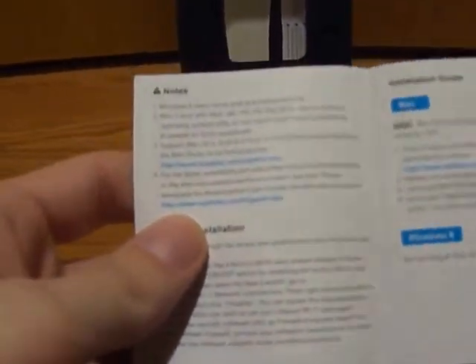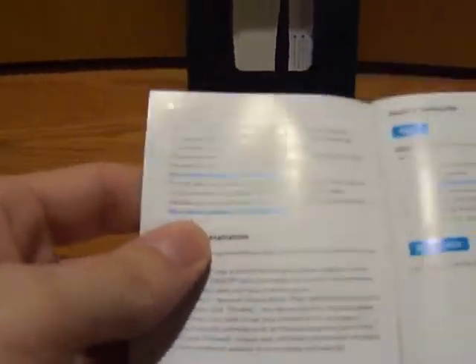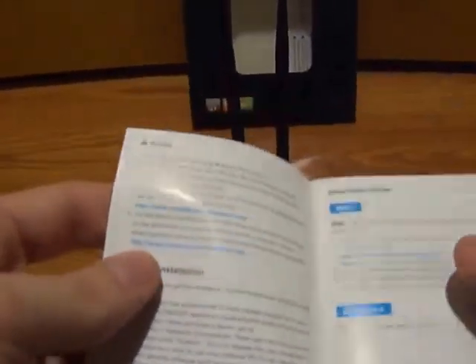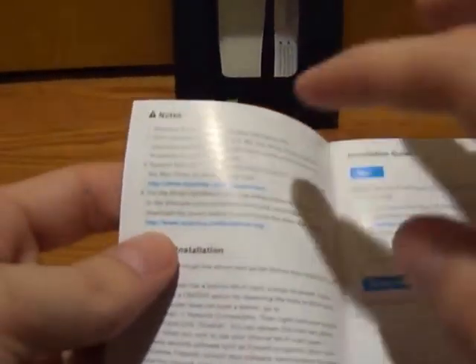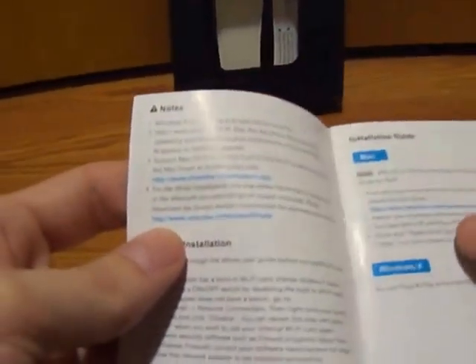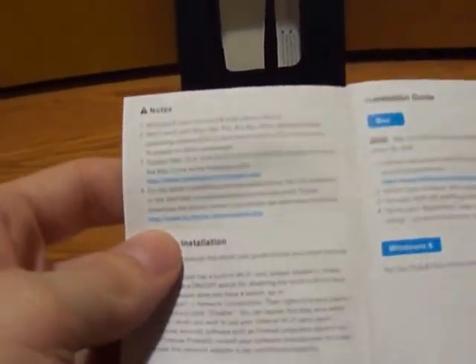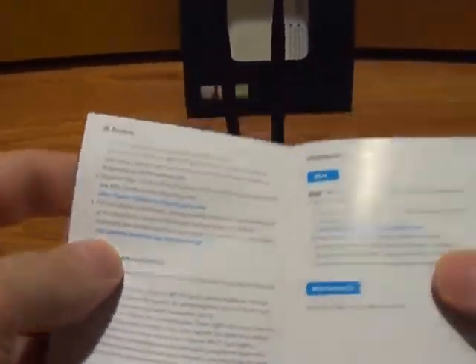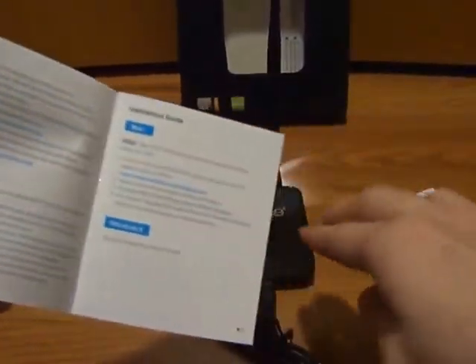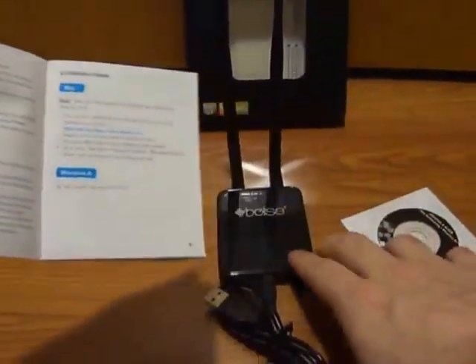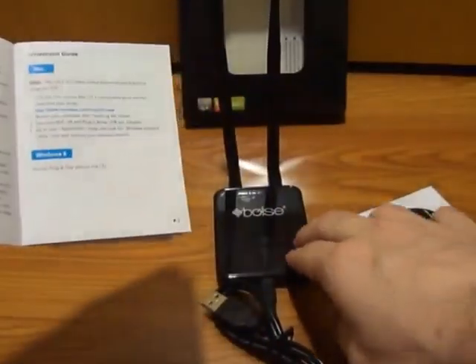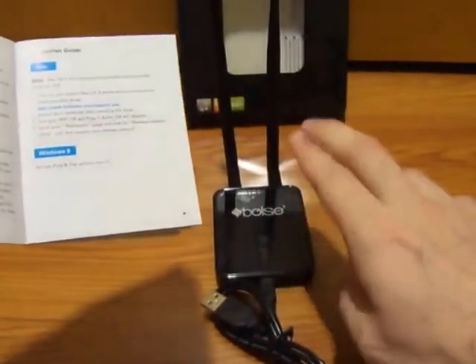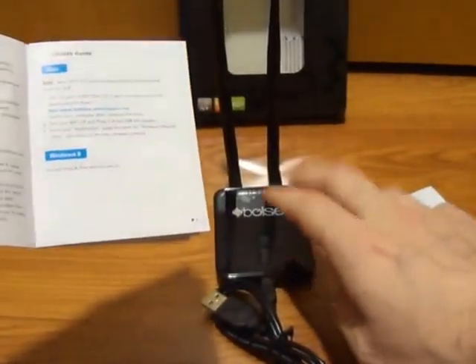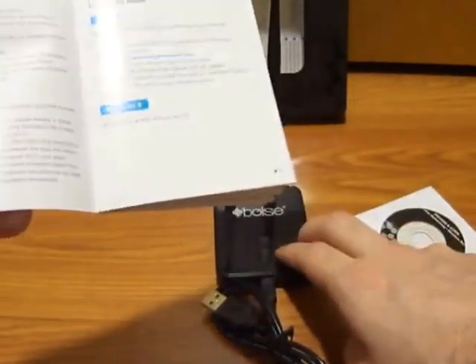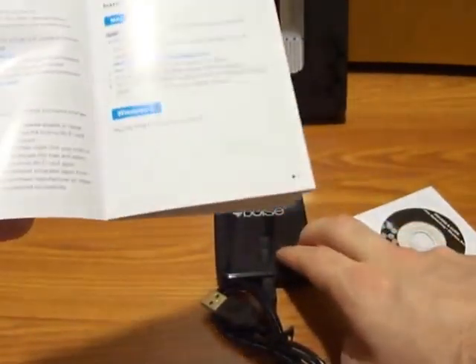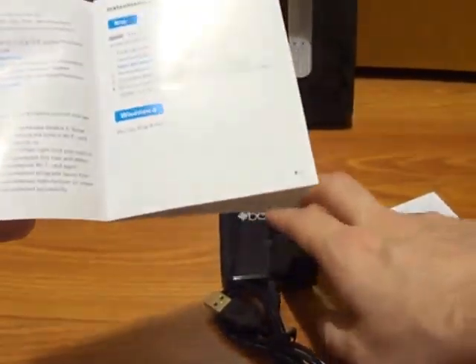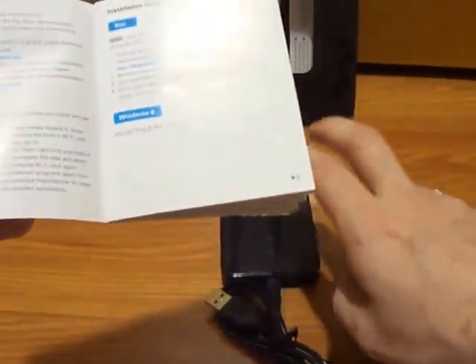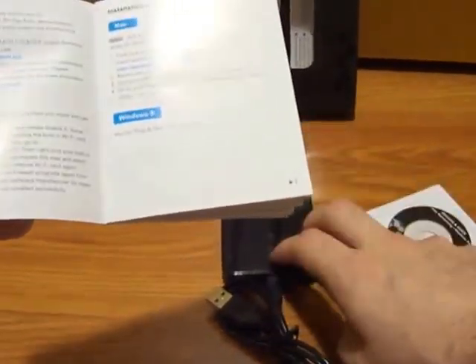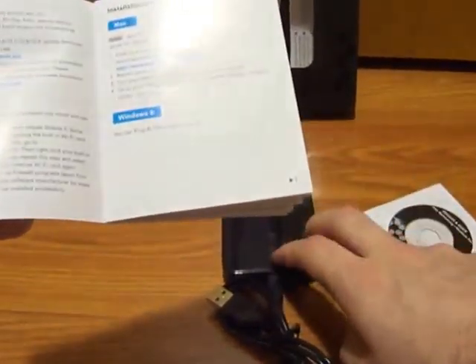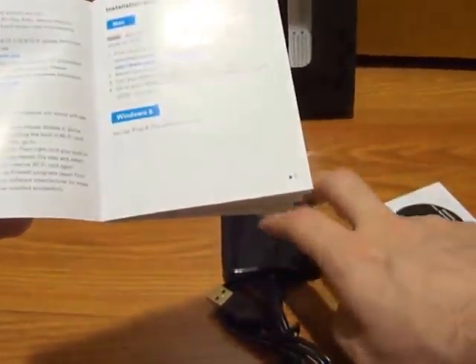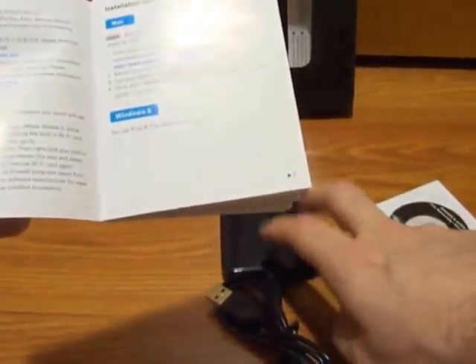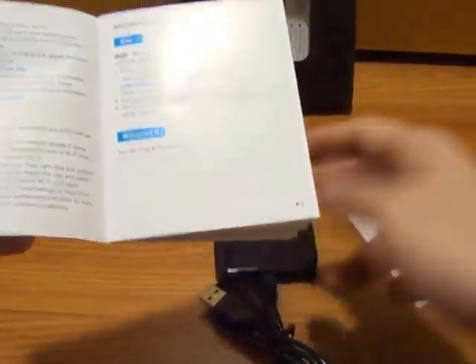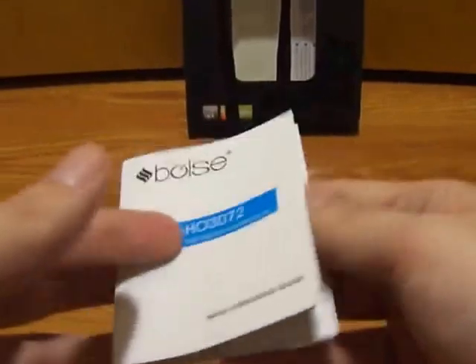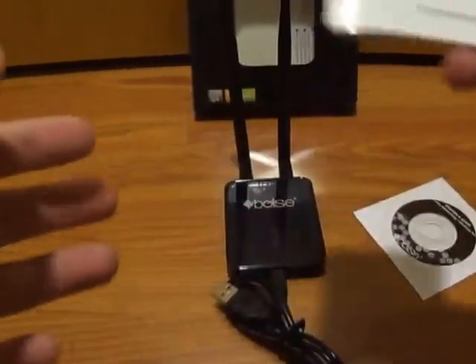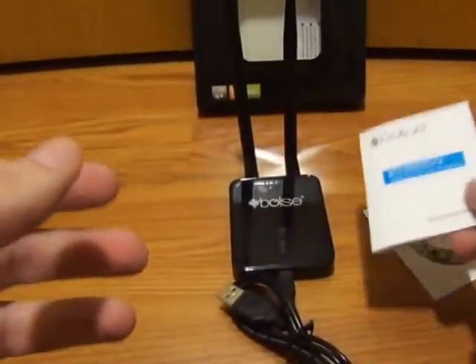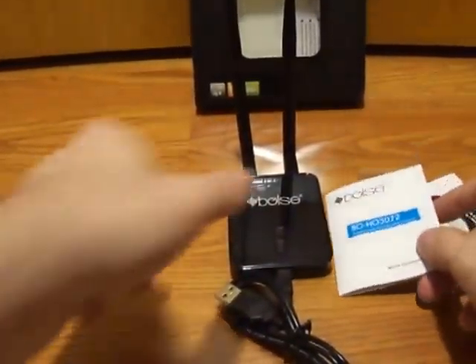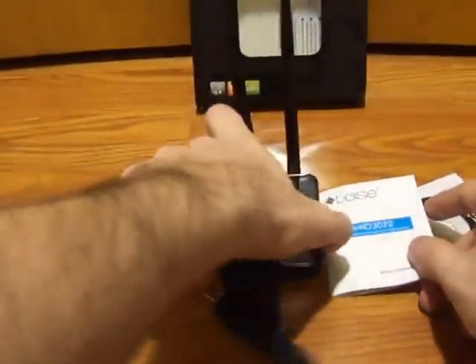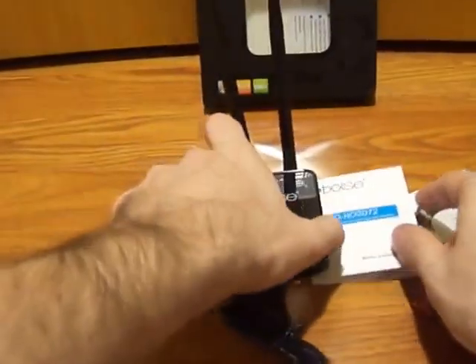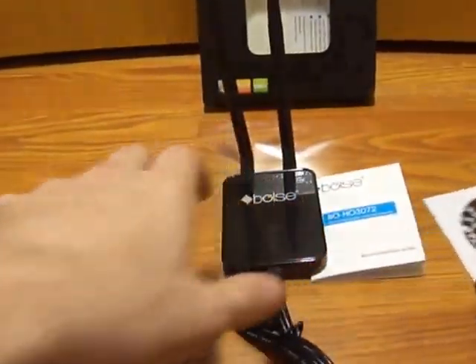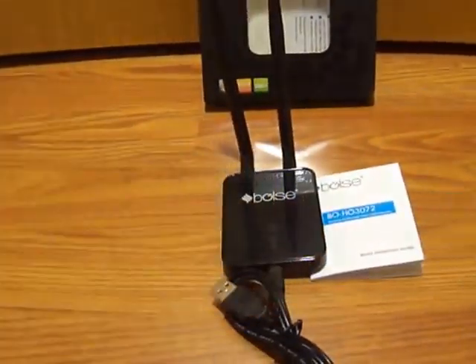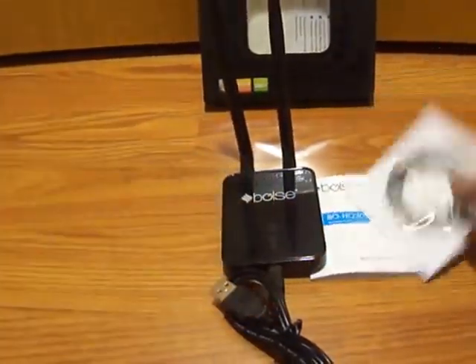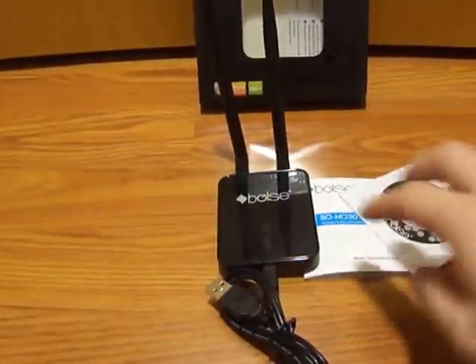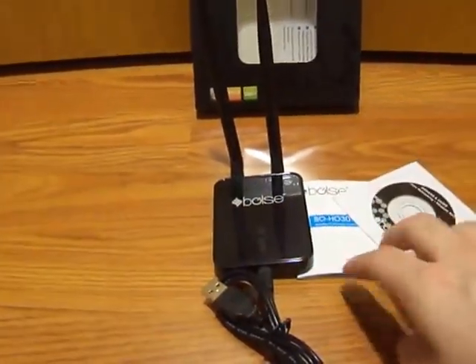I want to point out something the user's manual mentions: this product doesn't work with devices that don't have an operating system. So for example, your Xbox 360, PS3, or Blu-ray player. It does need an operating system to be able to function, so that is something to keep in mind.